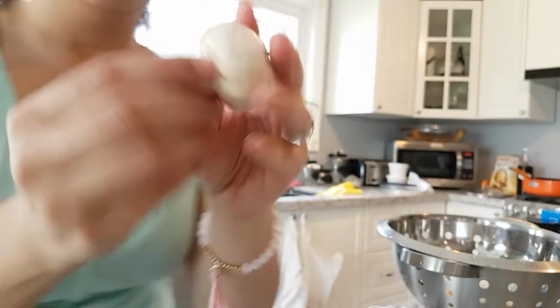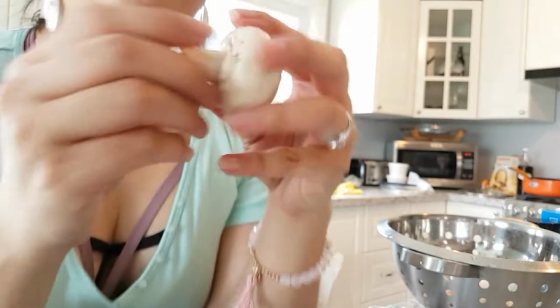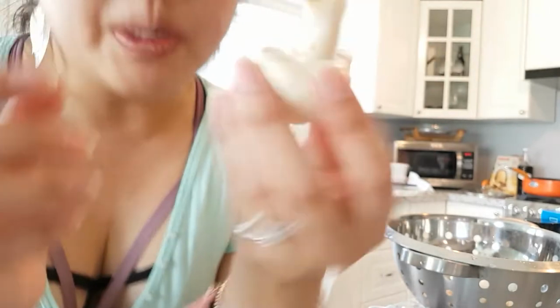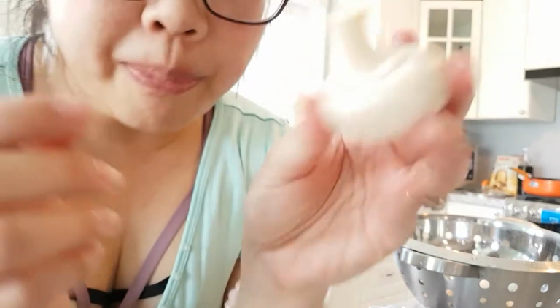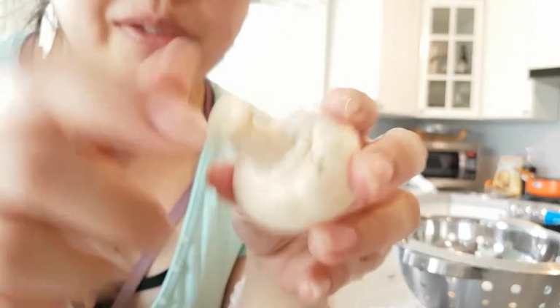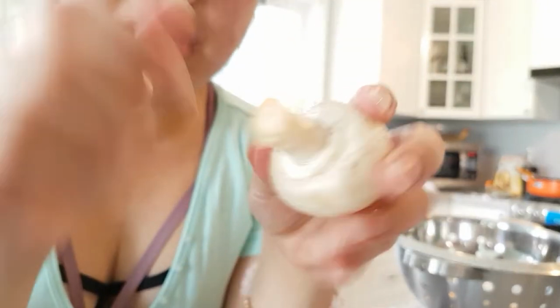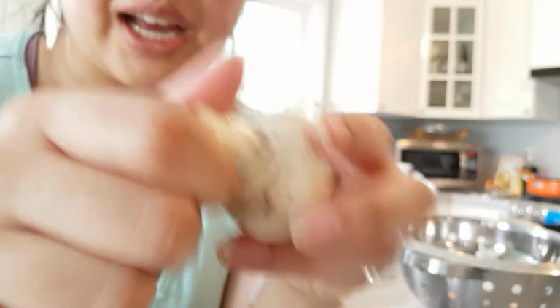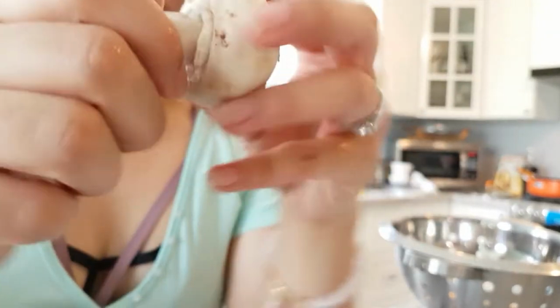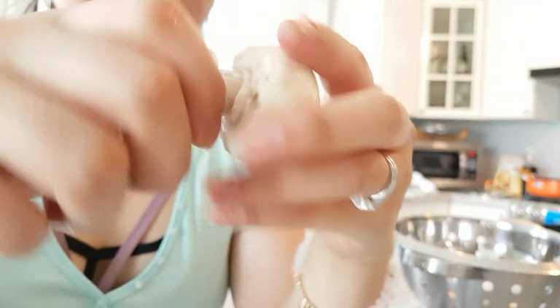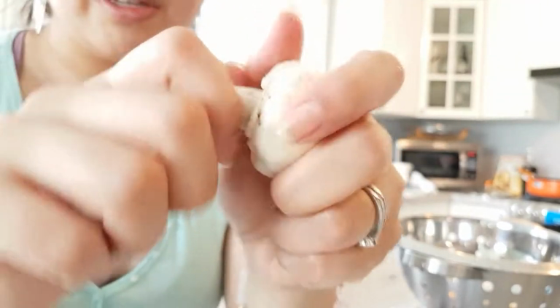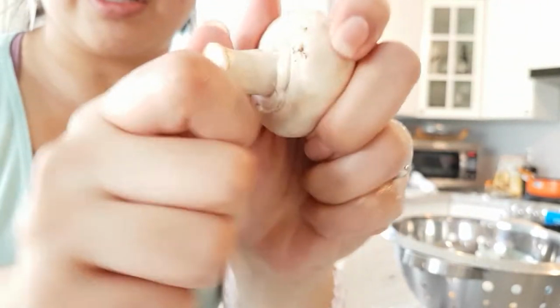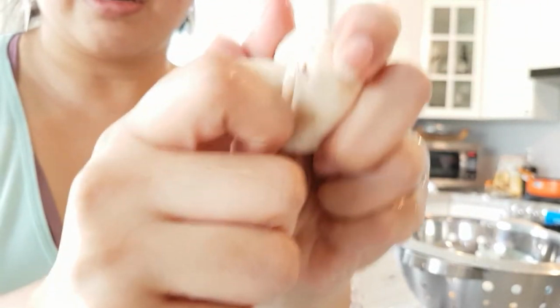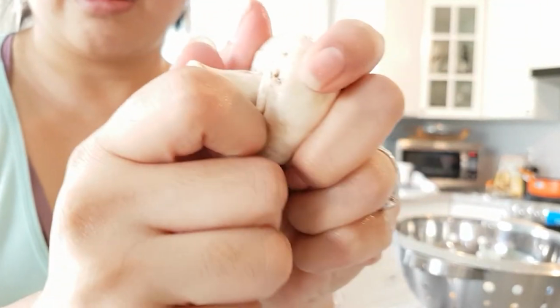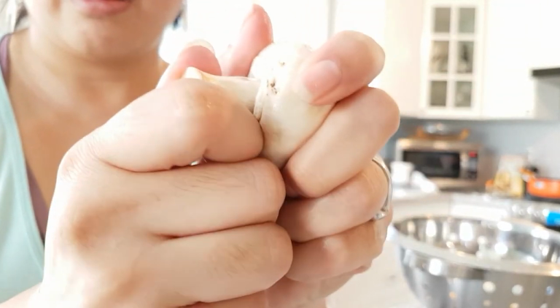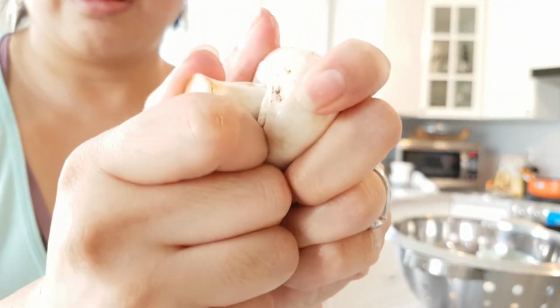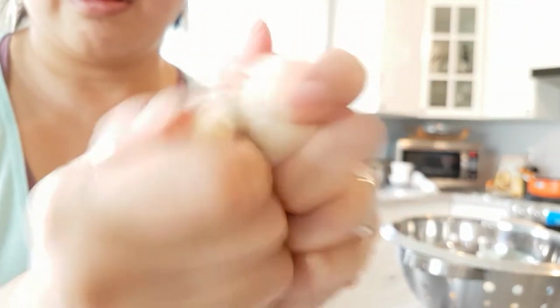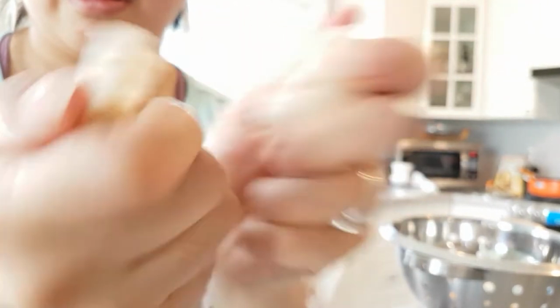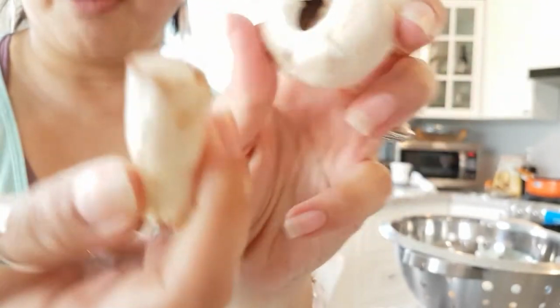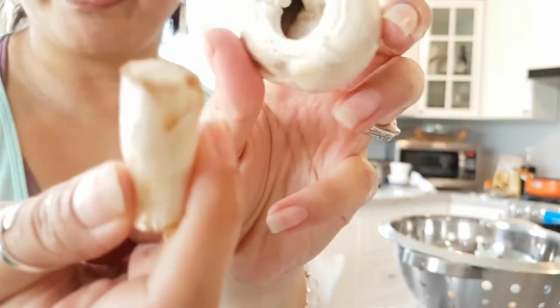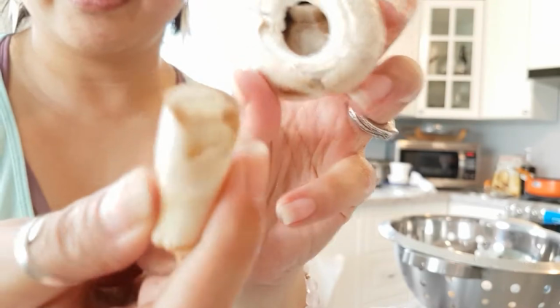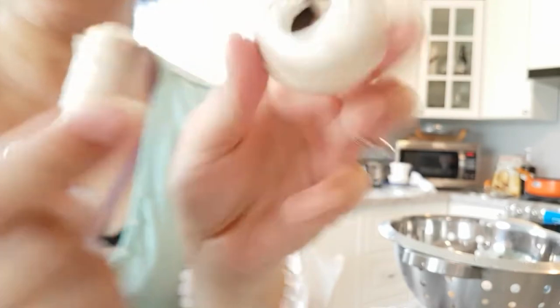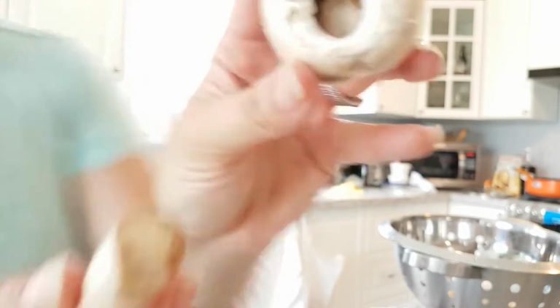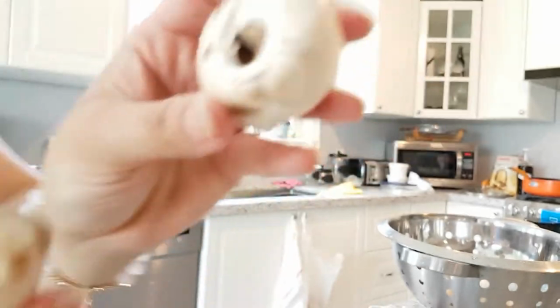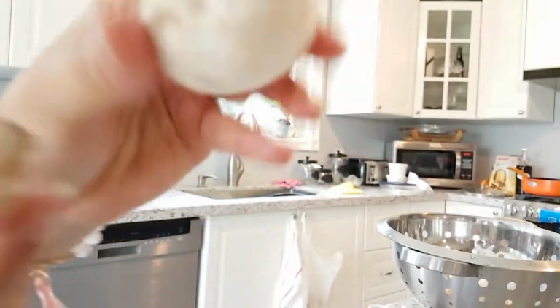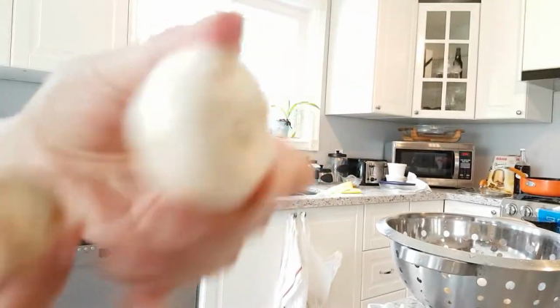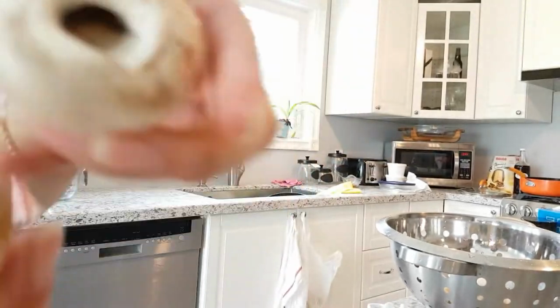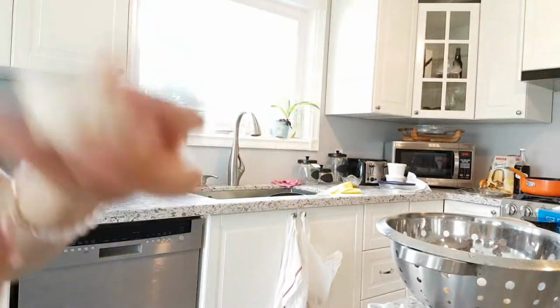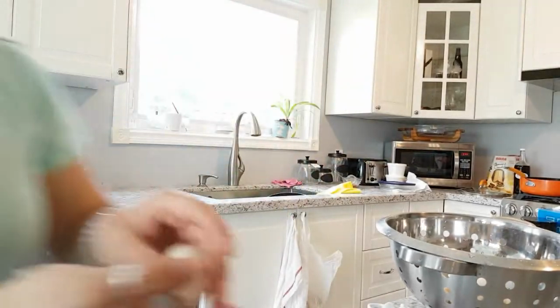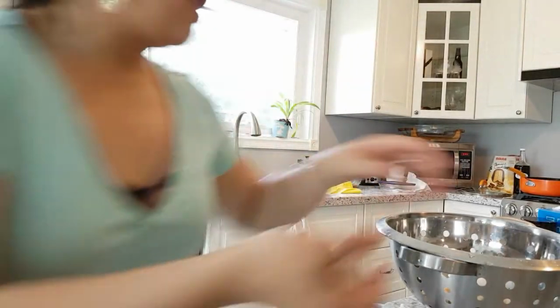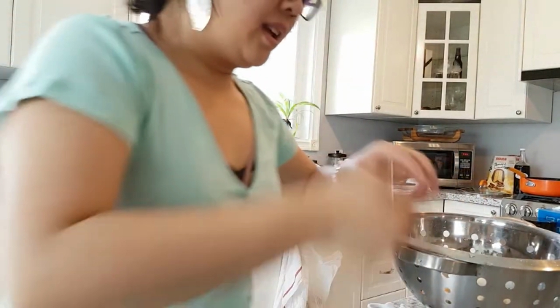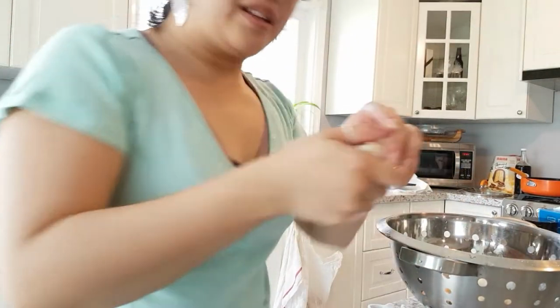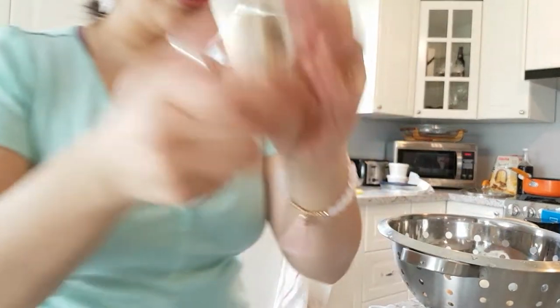In order to pop these off, you don't need to cut it. All you have to do is just pop. Super simple.